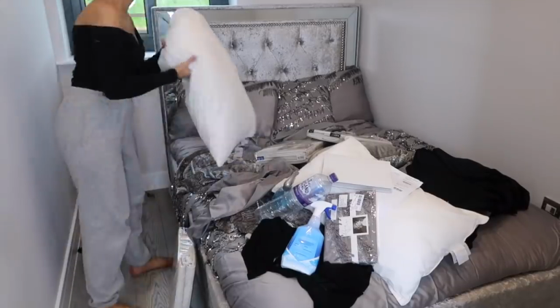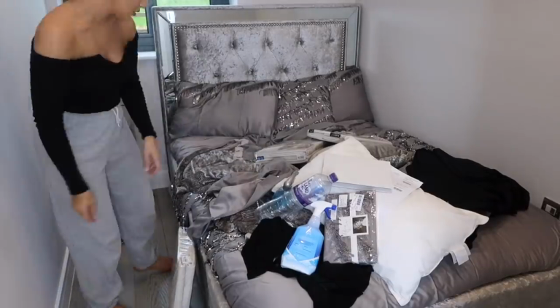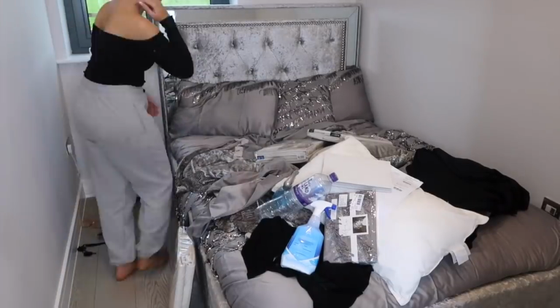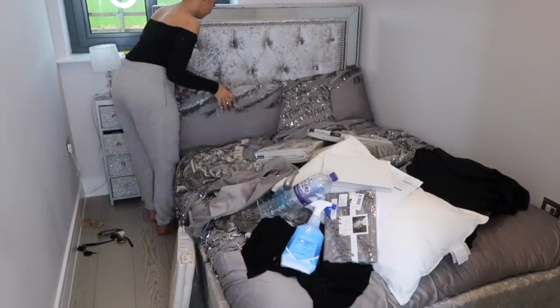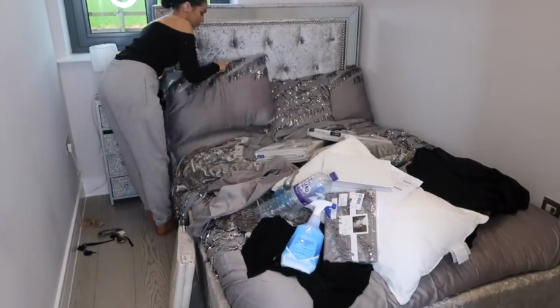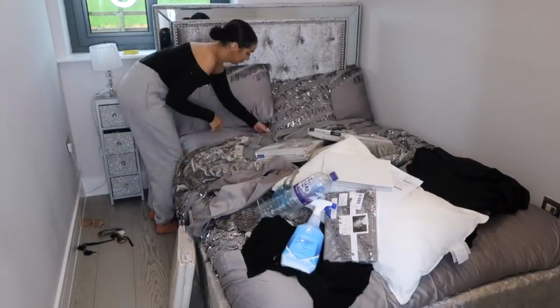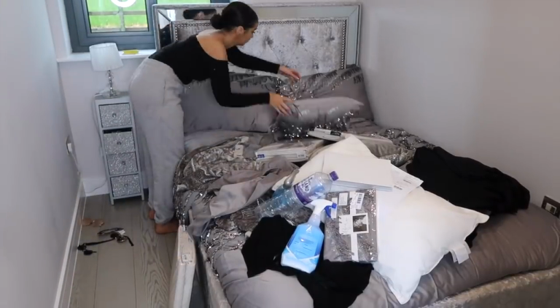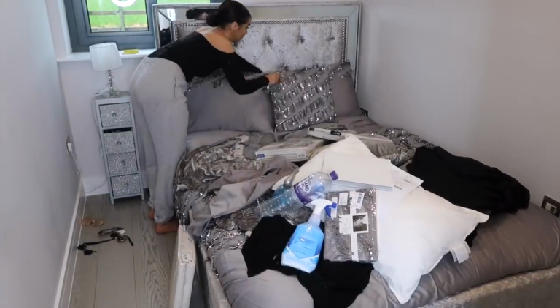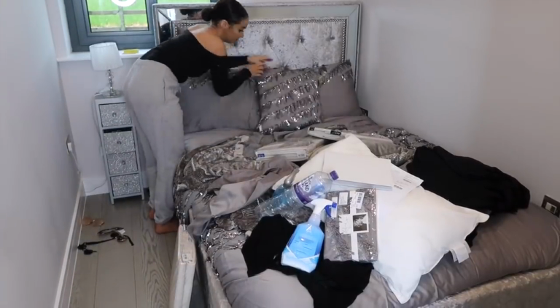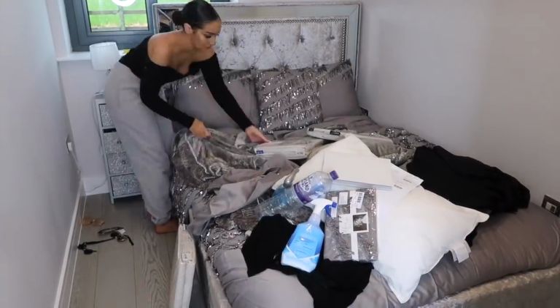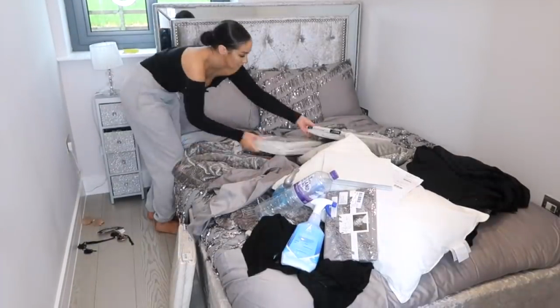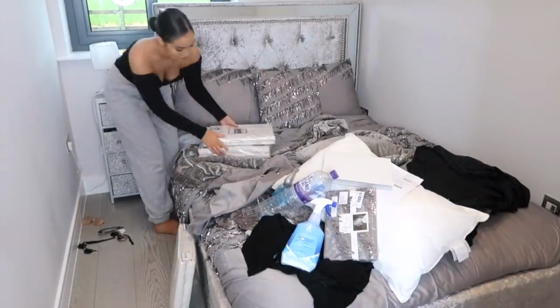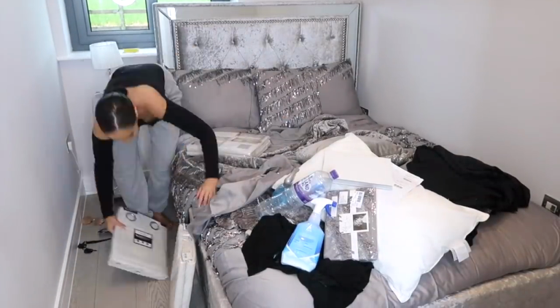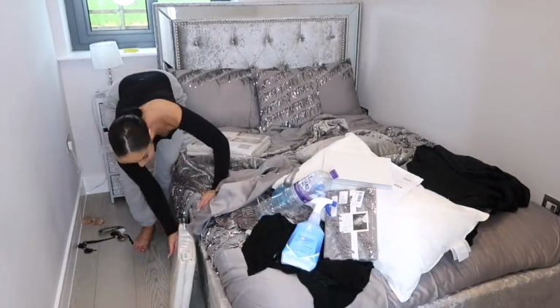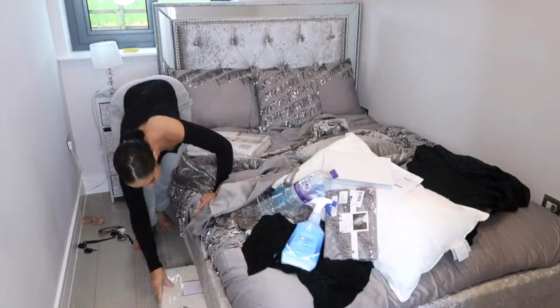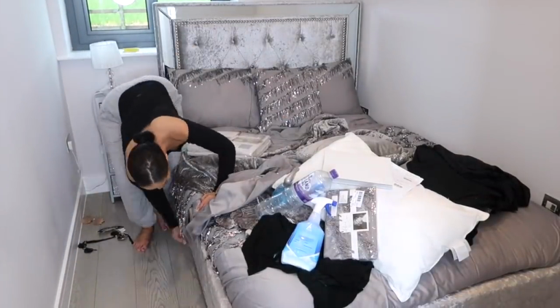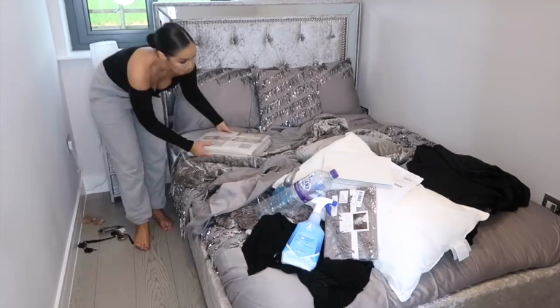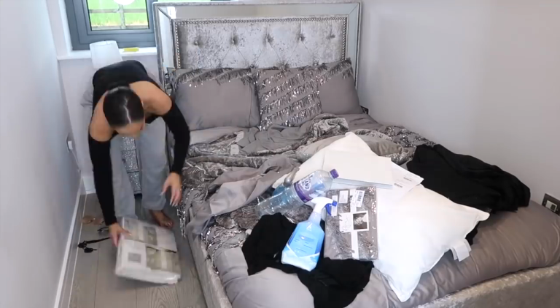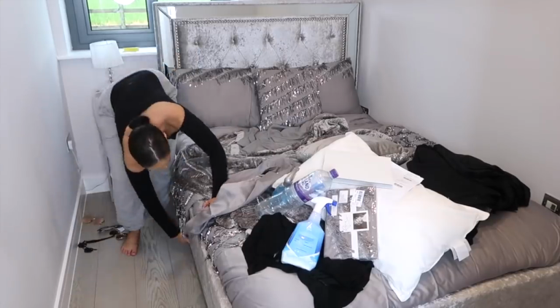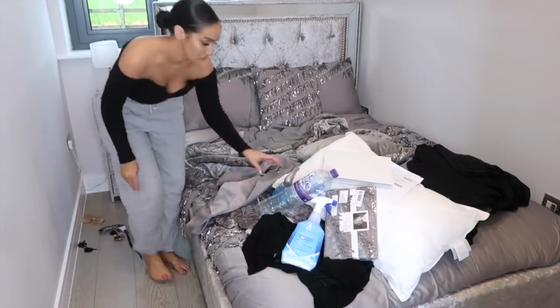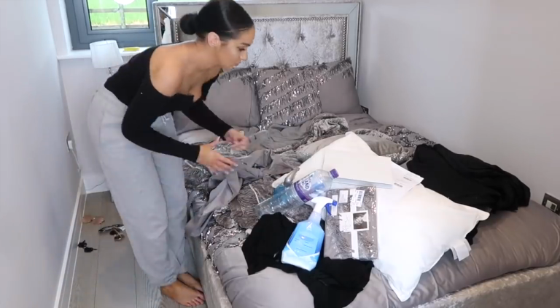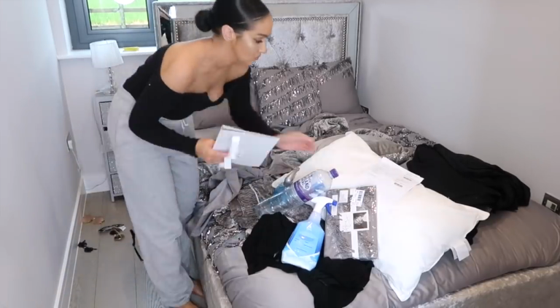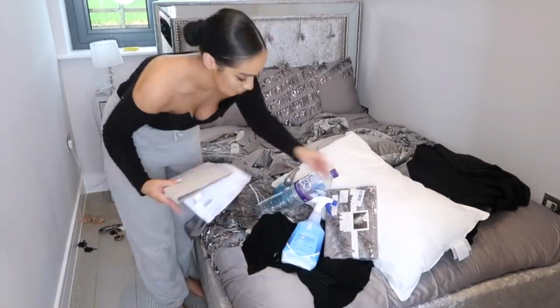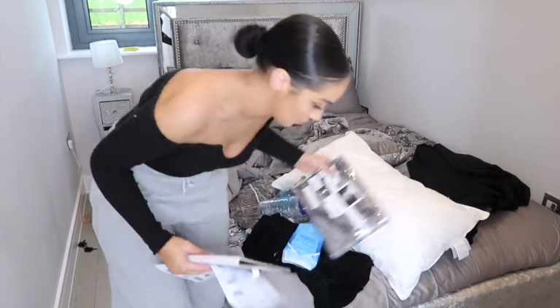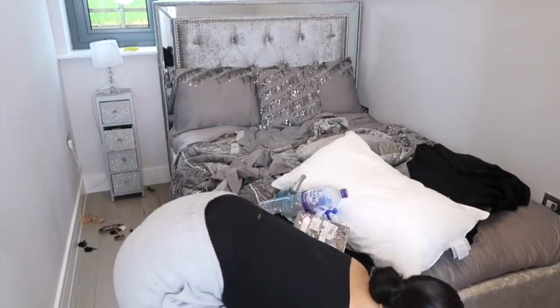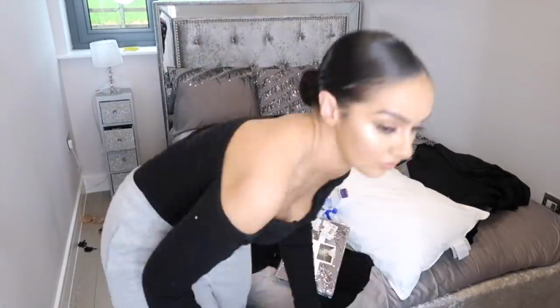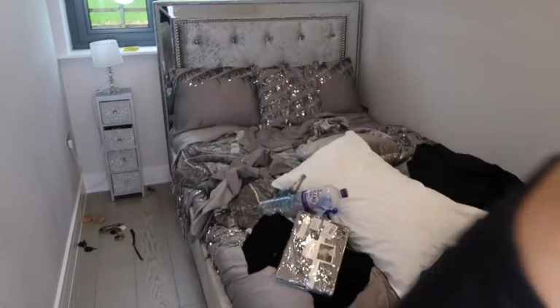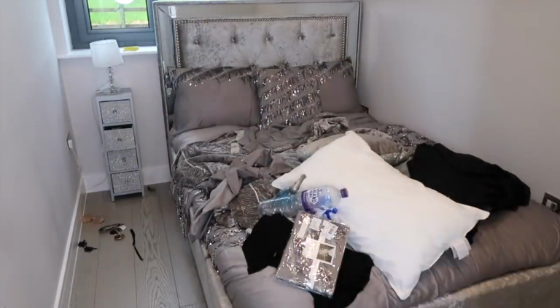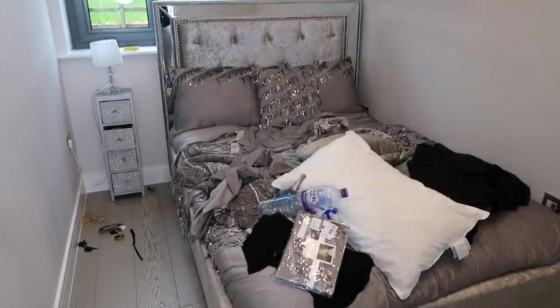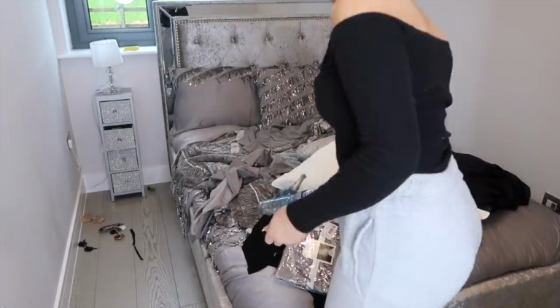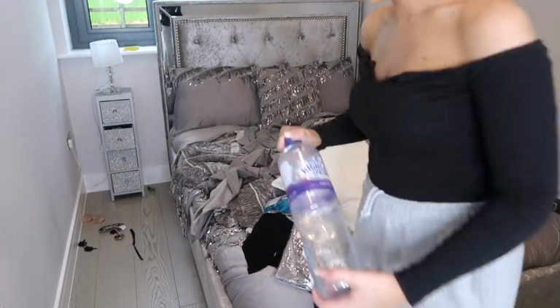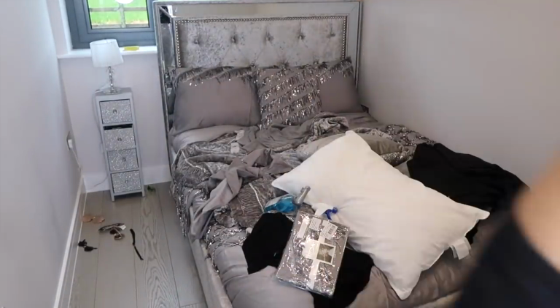Next on to the spare room — there's not really a lot to do in here other than just tidying all the crap off the bed and then giving it a little mop and a general clean.